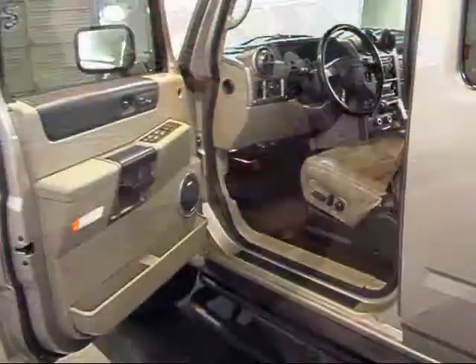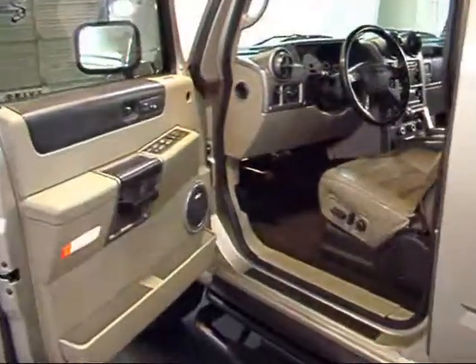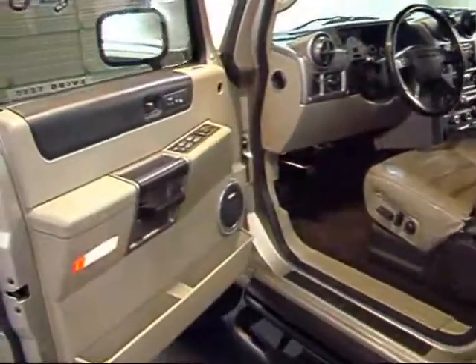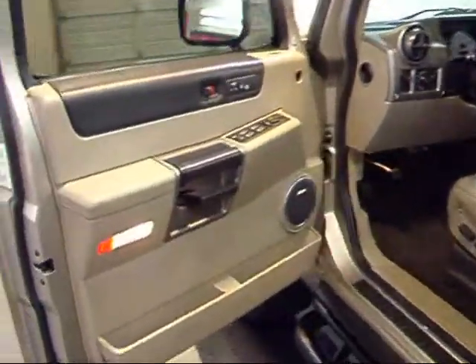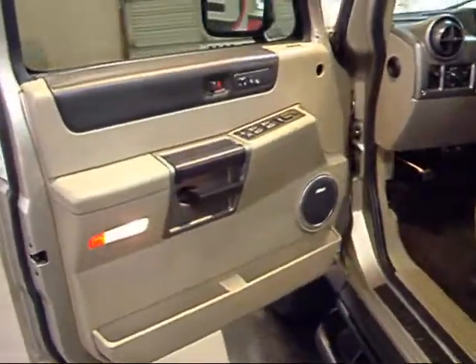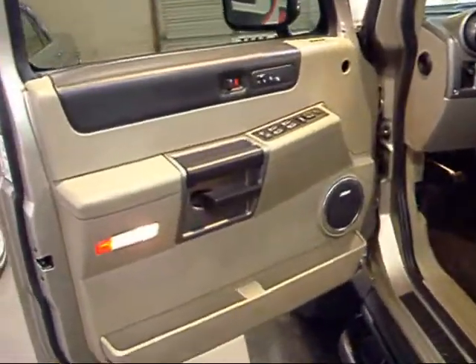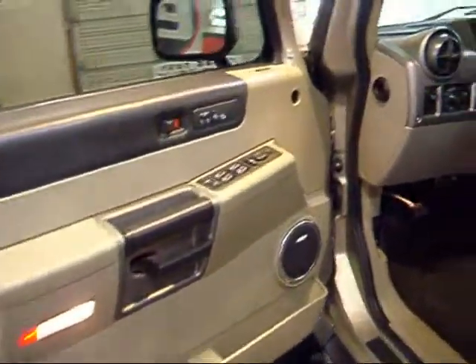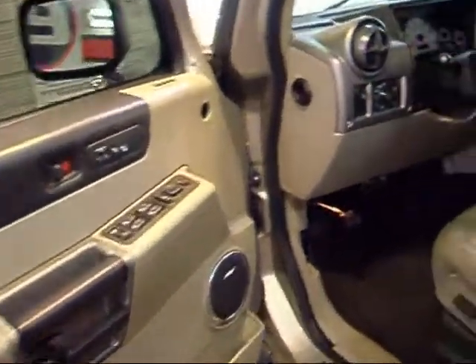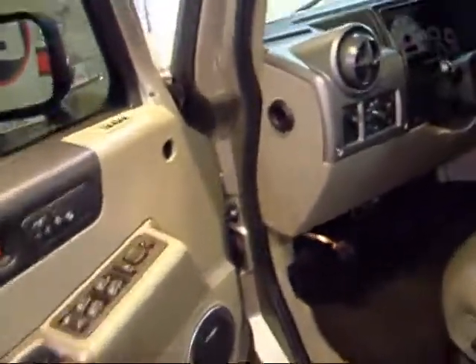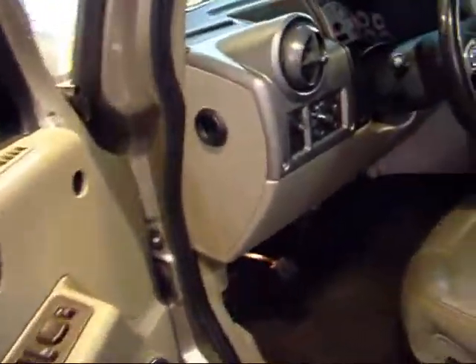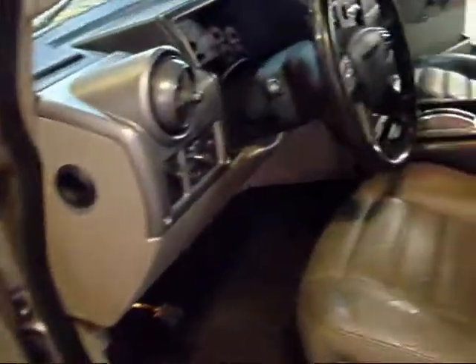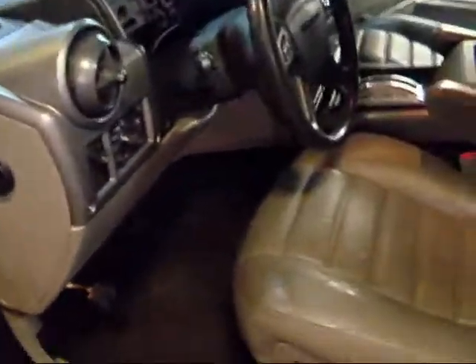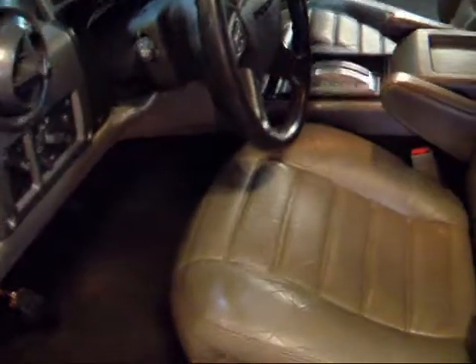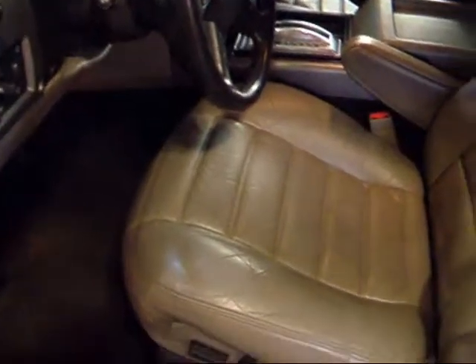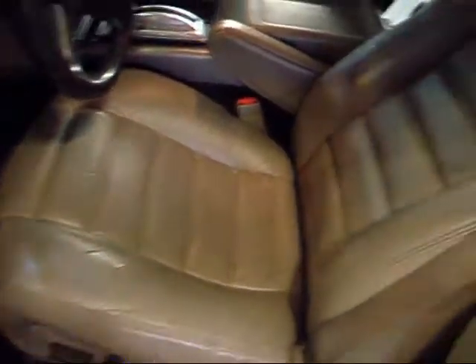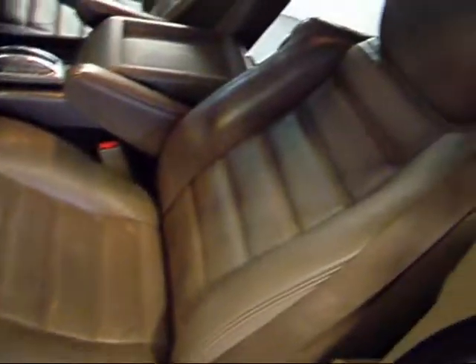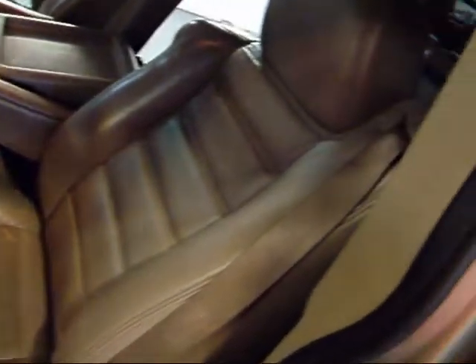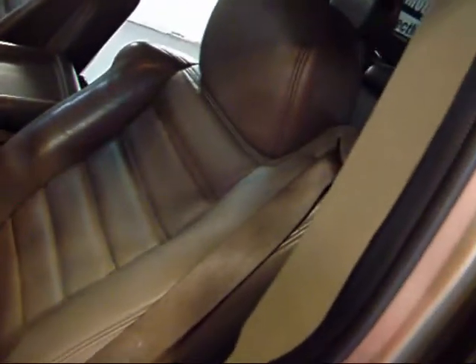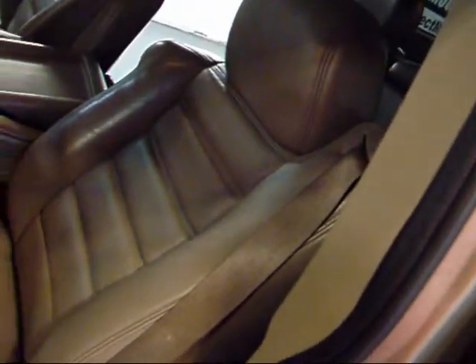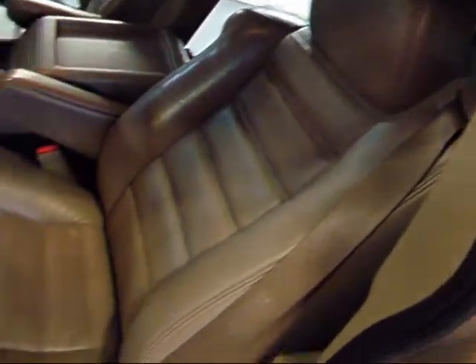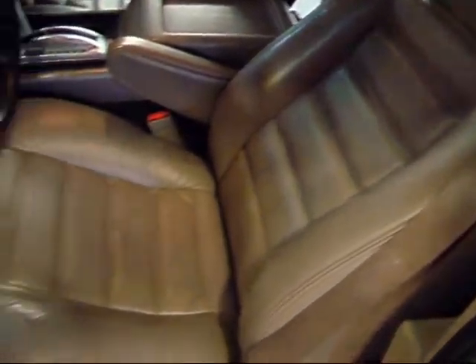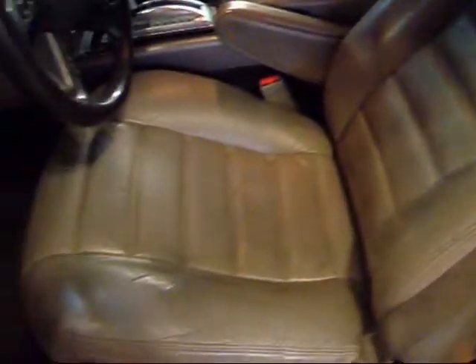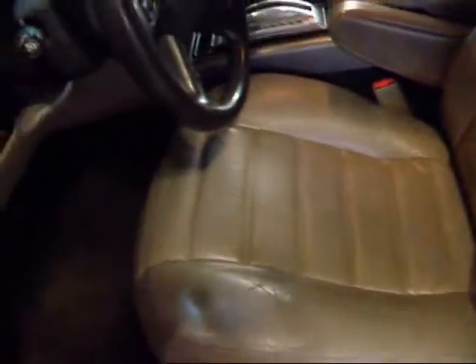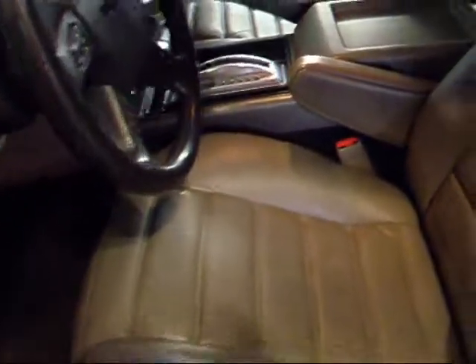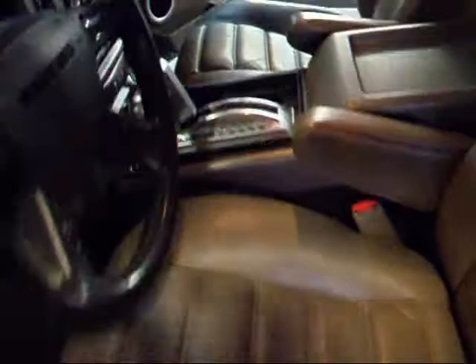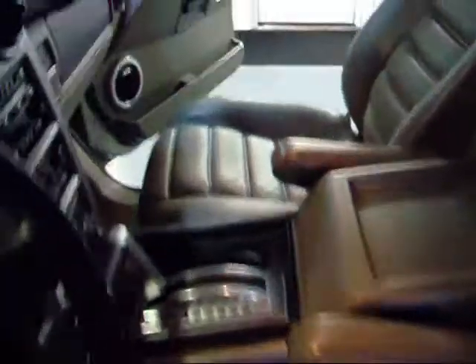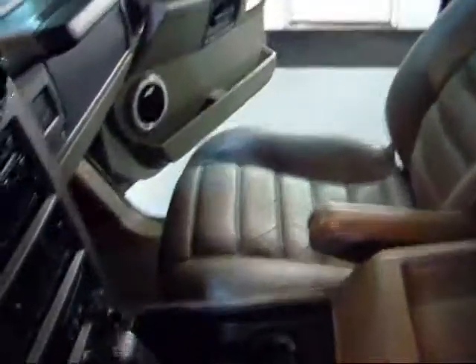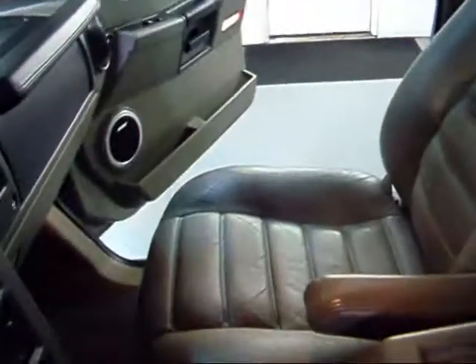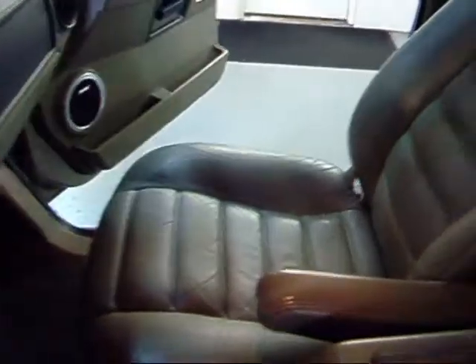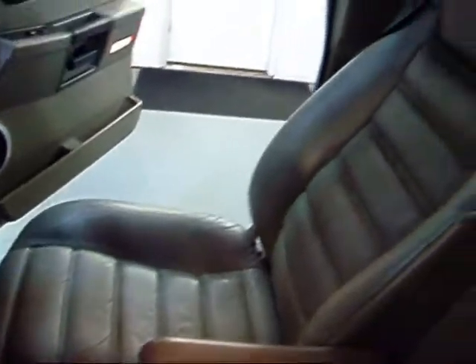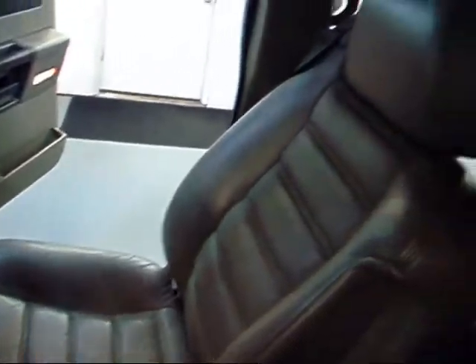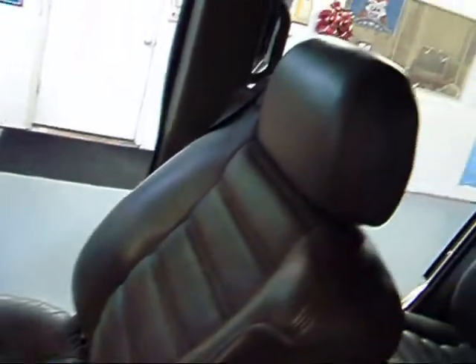Take a quick look at the front seats. This is what they call the color wheat — it's really kind of a gray. The leather is in pretty good shape, as you'd expect from an almost 10-year-old vehicle.